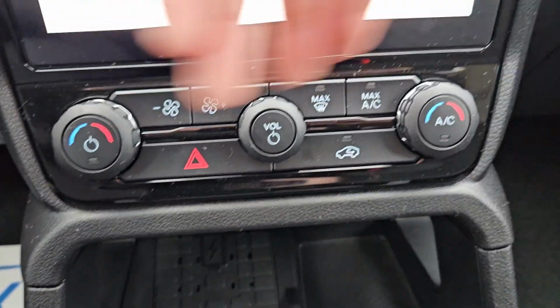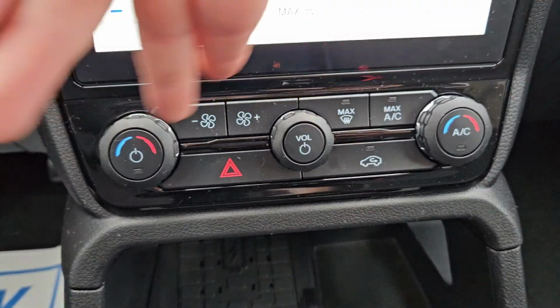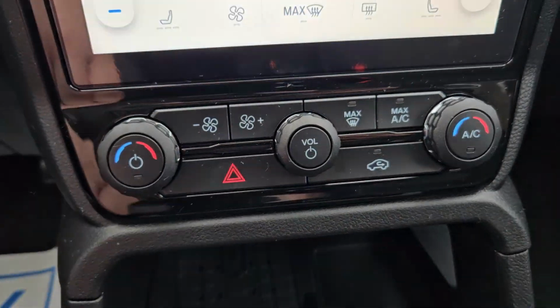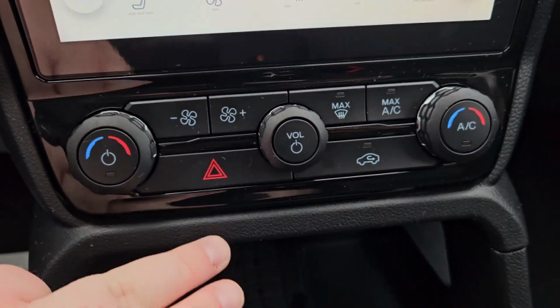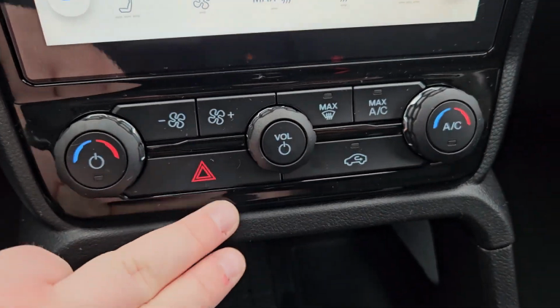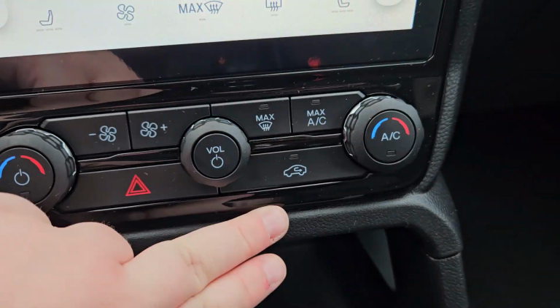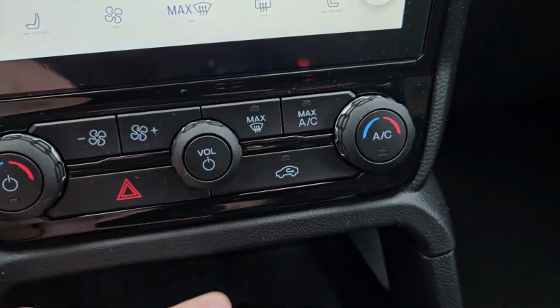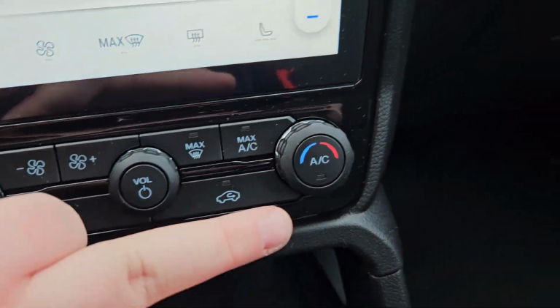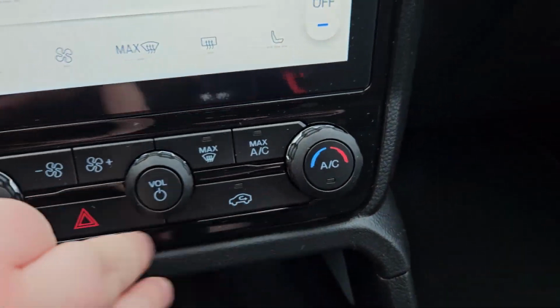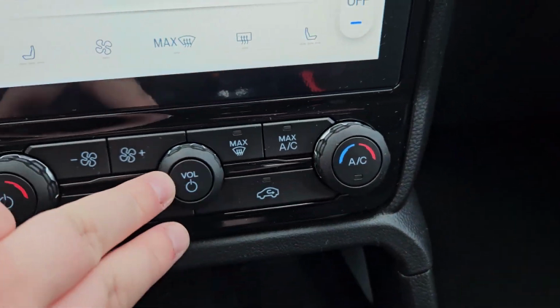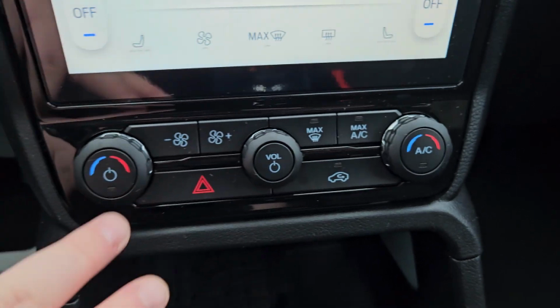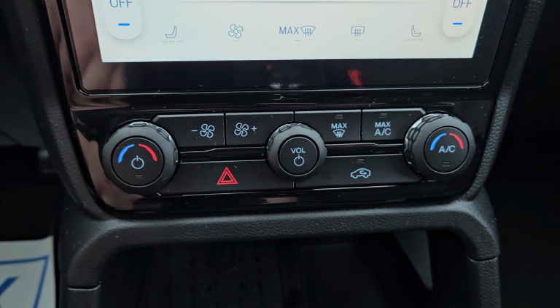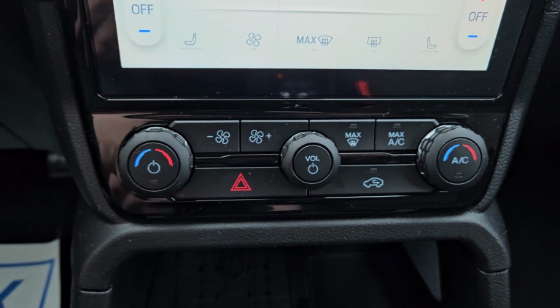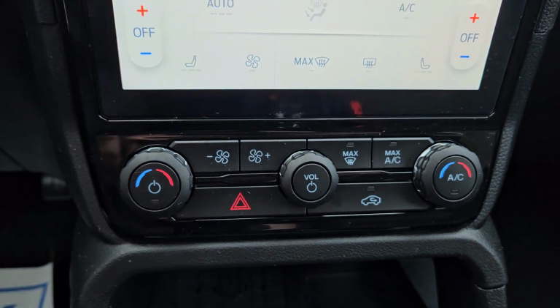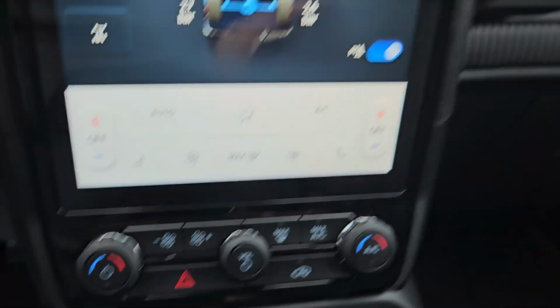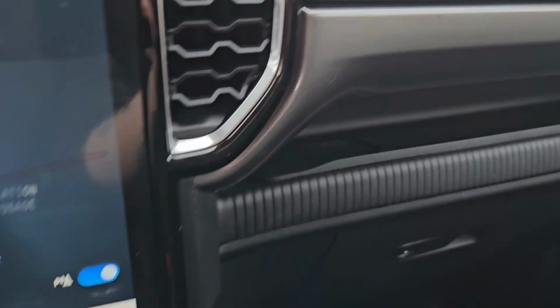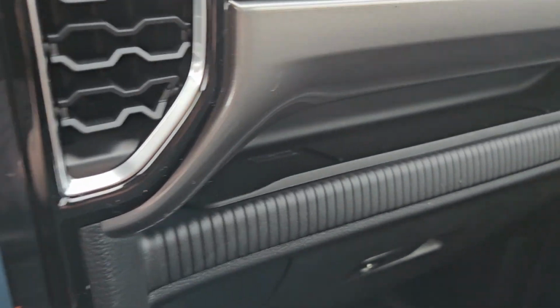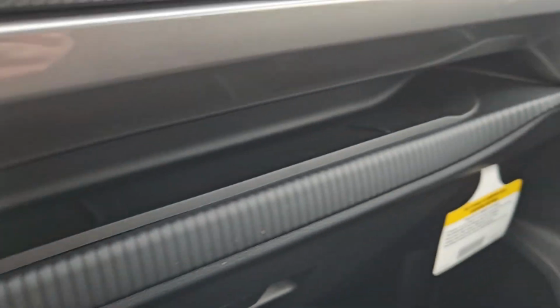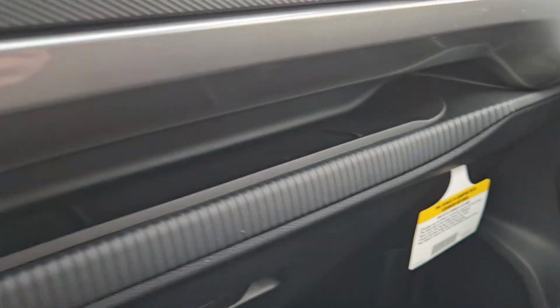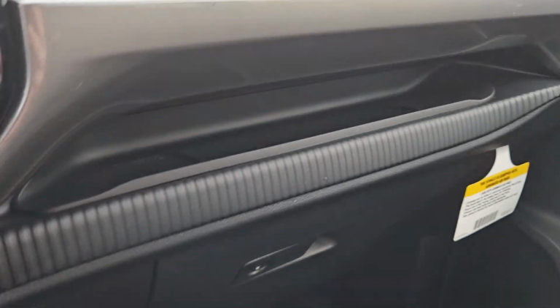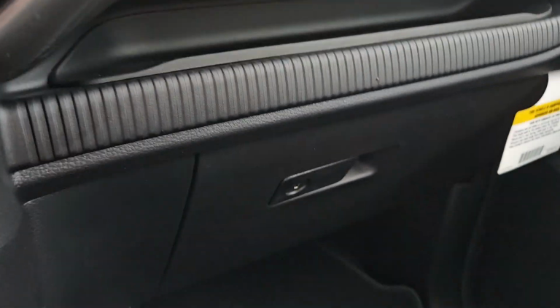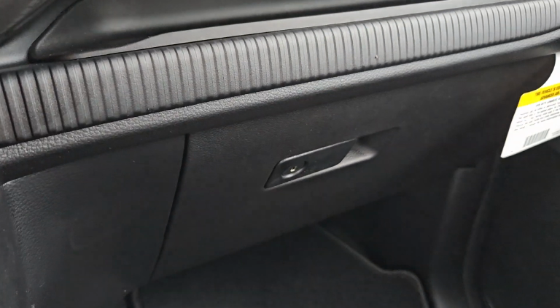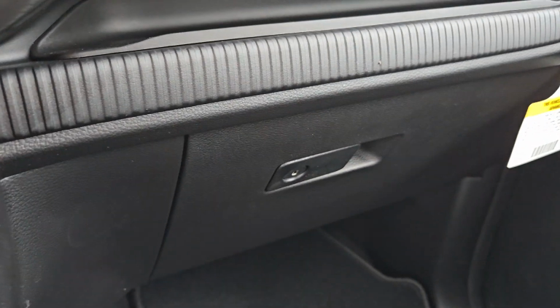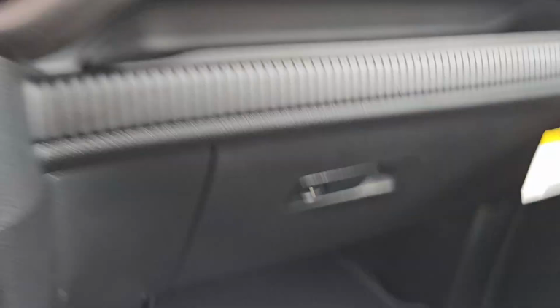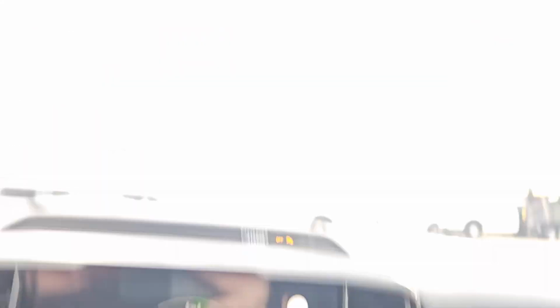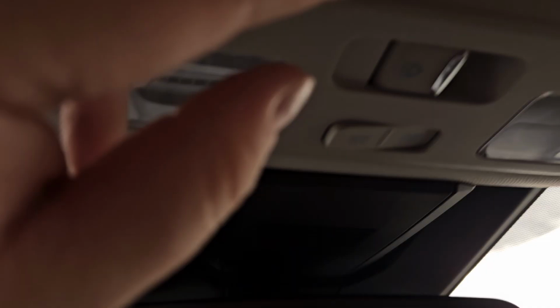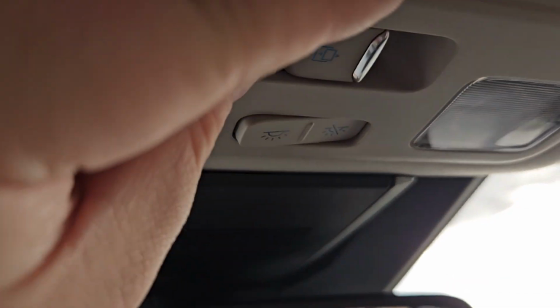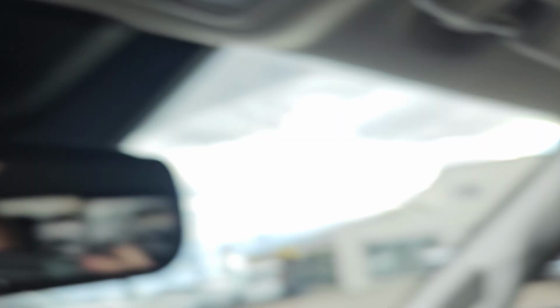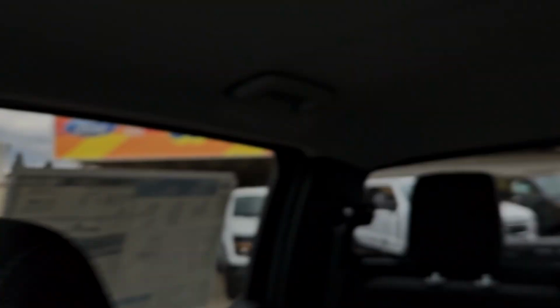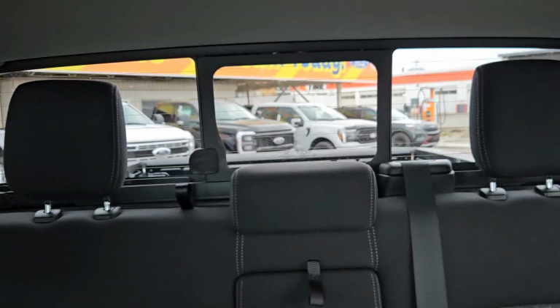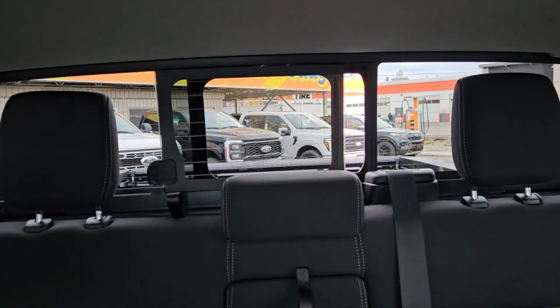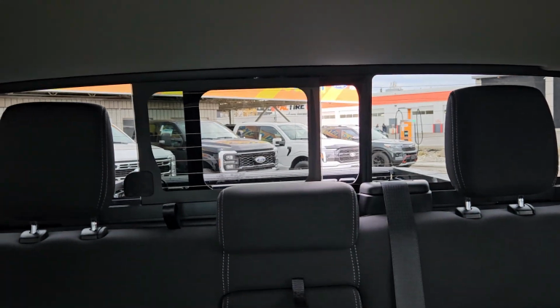Got your main climate controls down here, hazards, AC, volume — you can turn it on and off from there — storage cubby there as well as below. We do get a nice rear window opener as well.